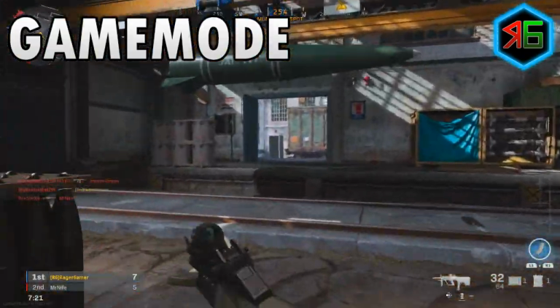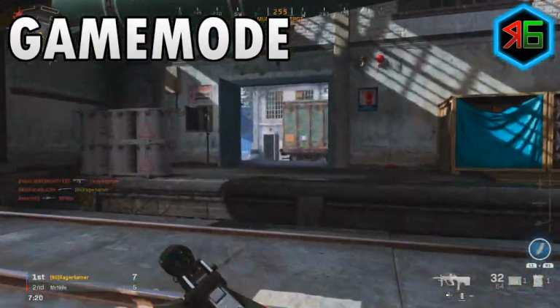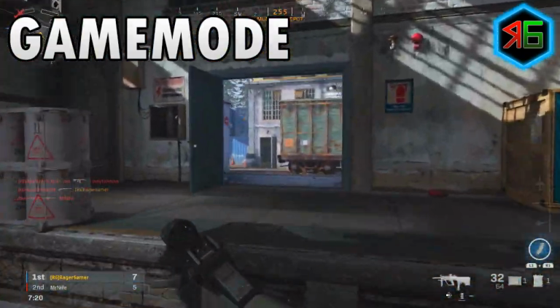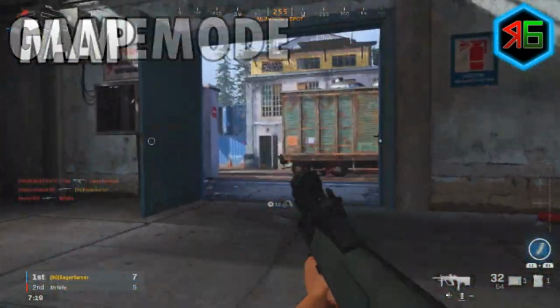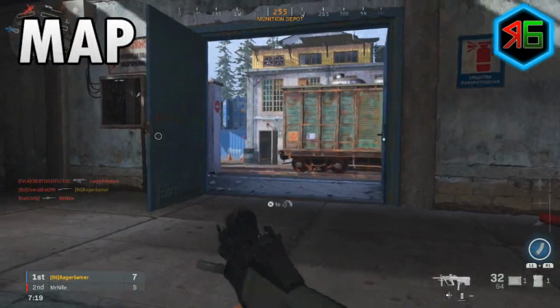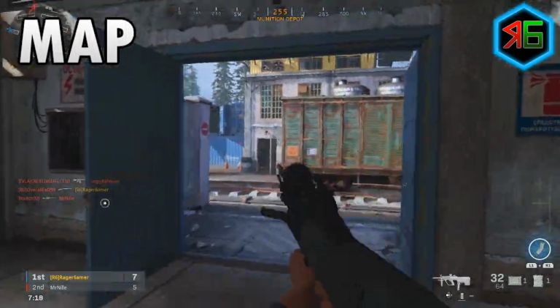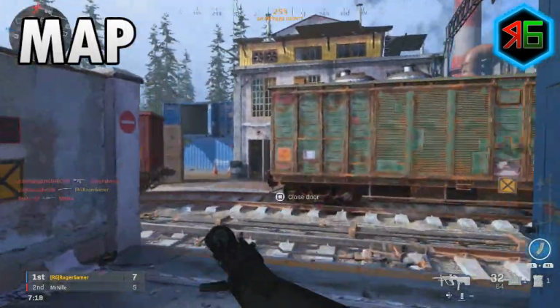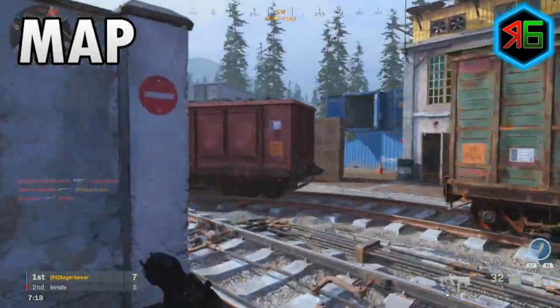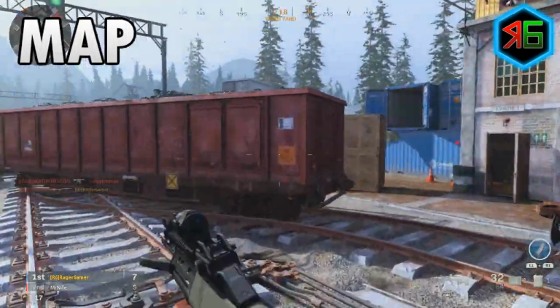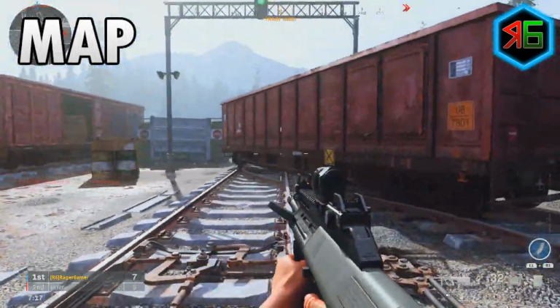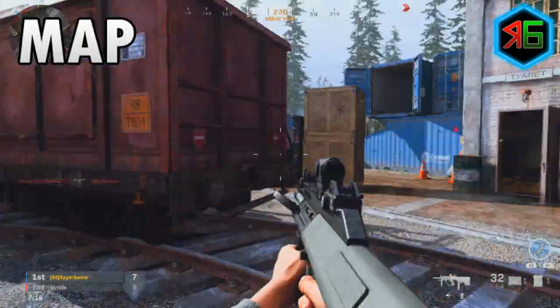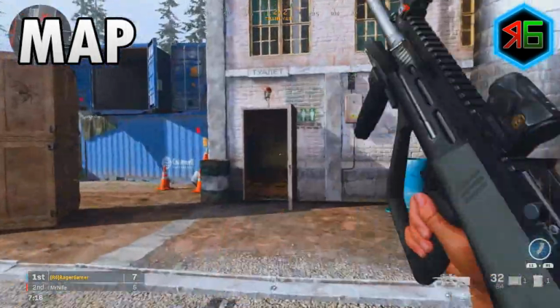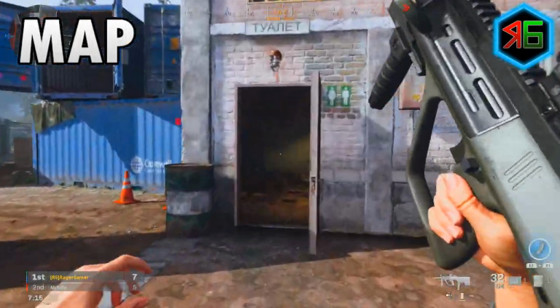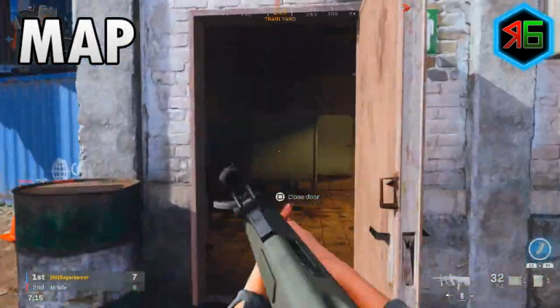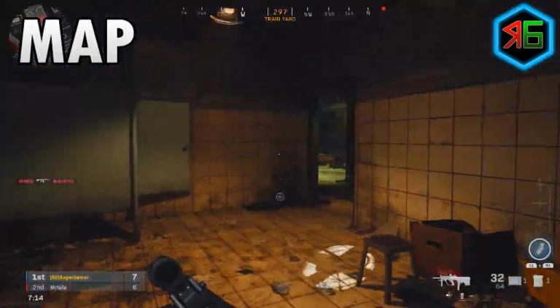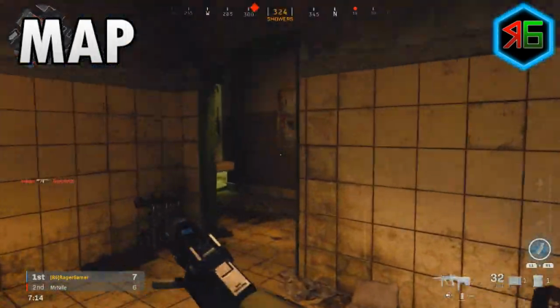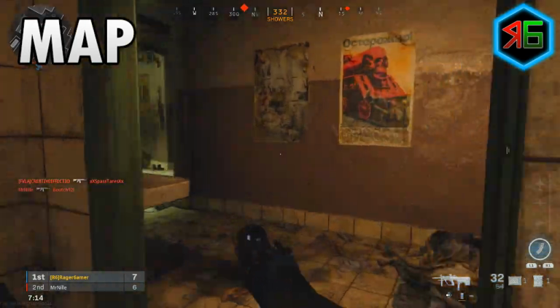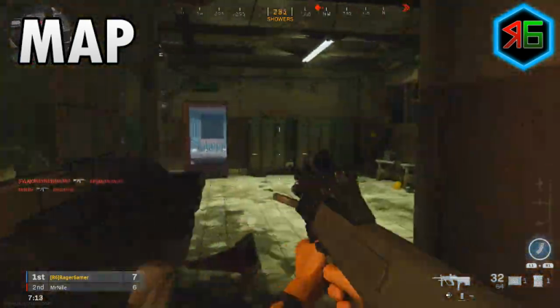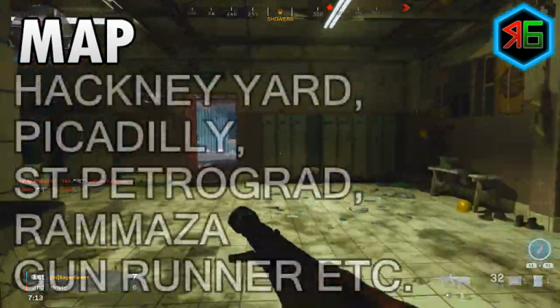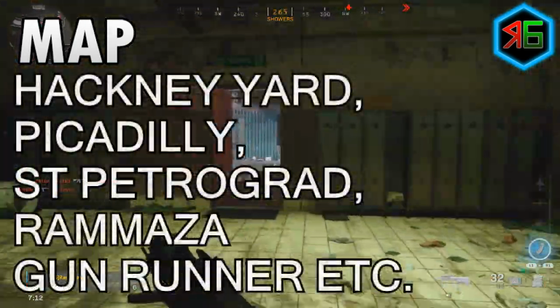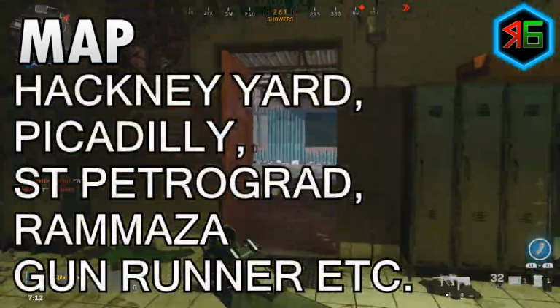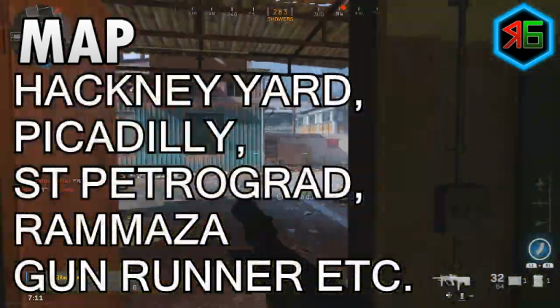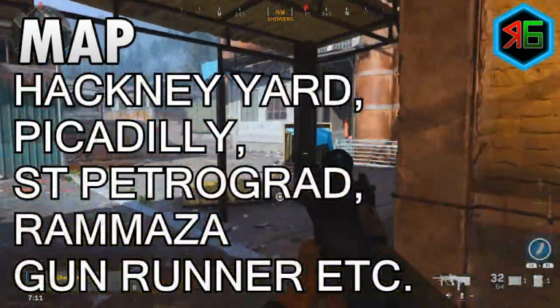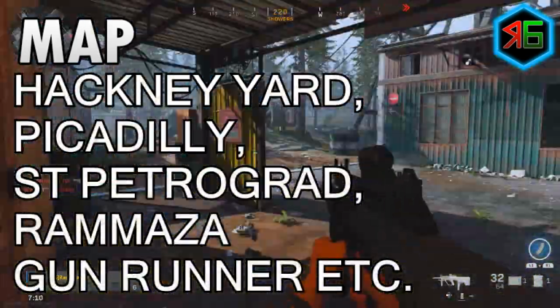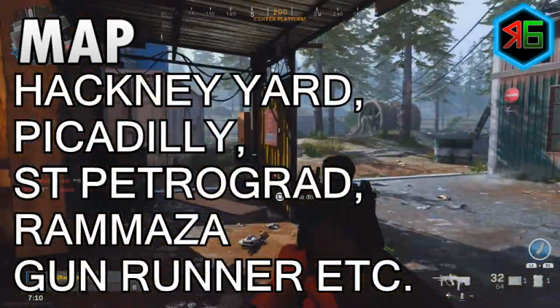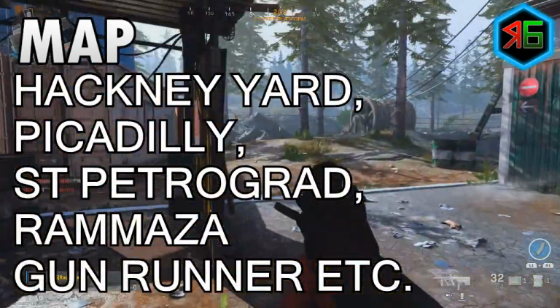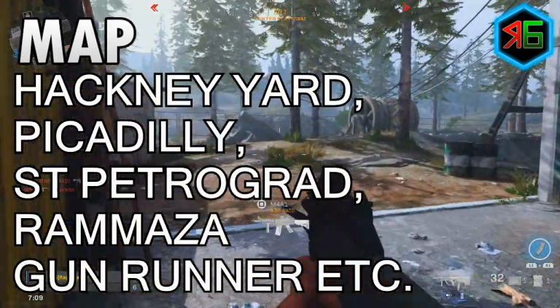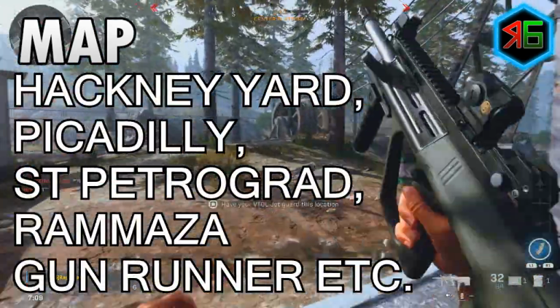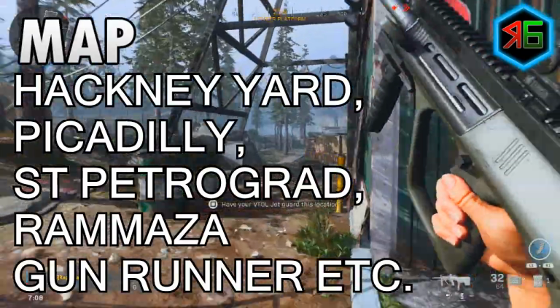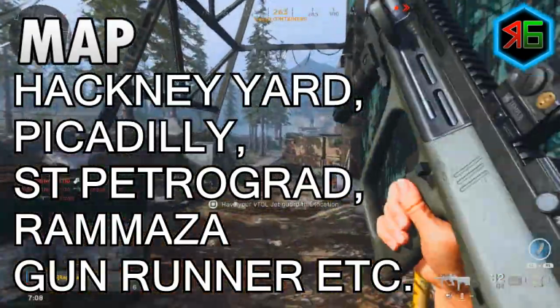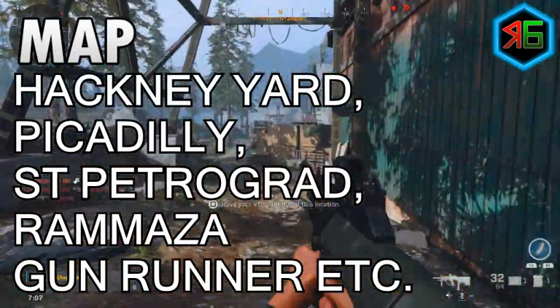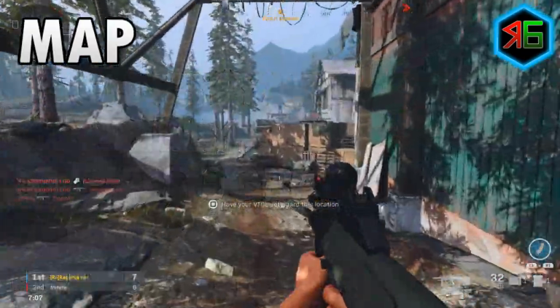You're going to want to join maps with close quarter combat engagement — where you've got a high flow of enemies in a smaller space. These would generally be maps like Piccadilly, Gunrunner, Hackney Yard, St. Petrograd, and possibly Ramazza as well.